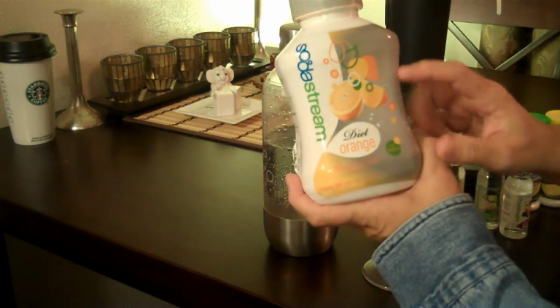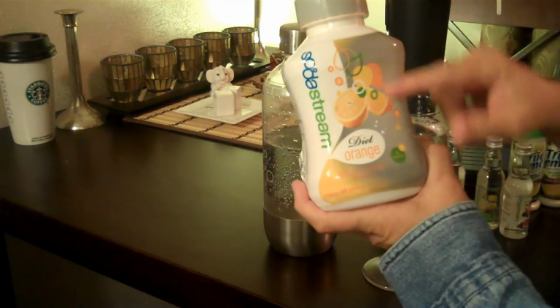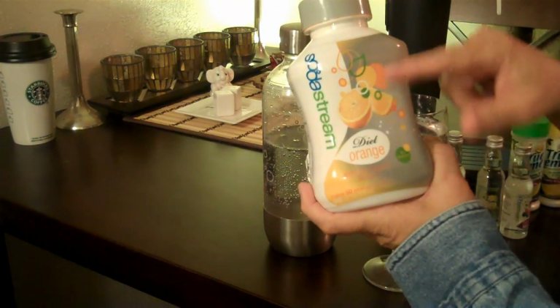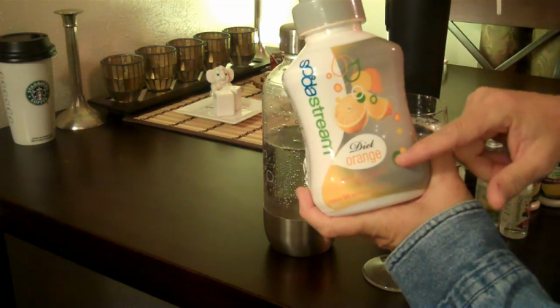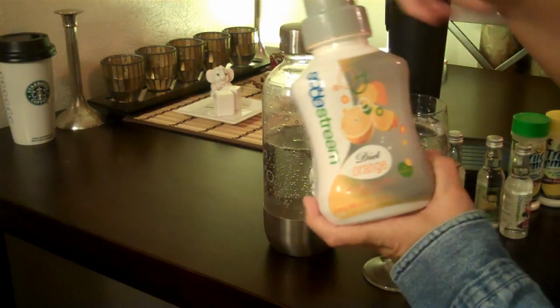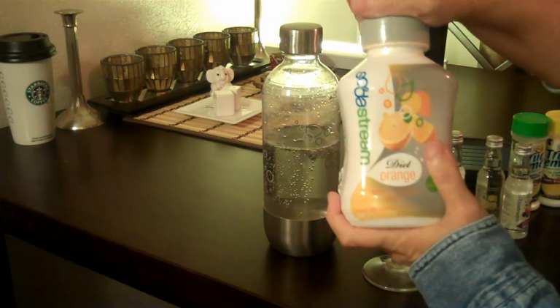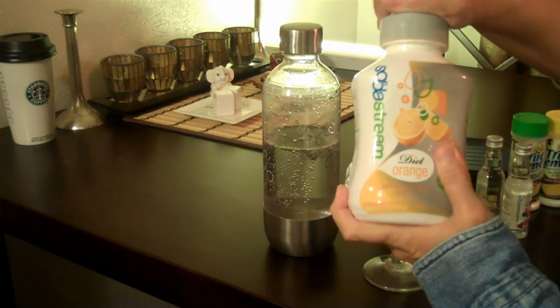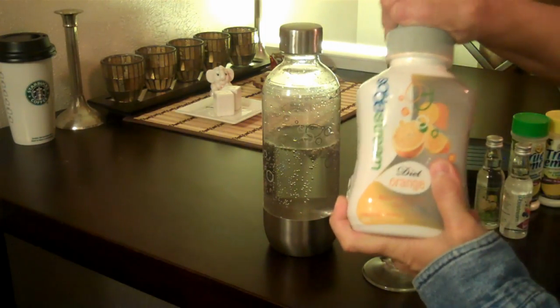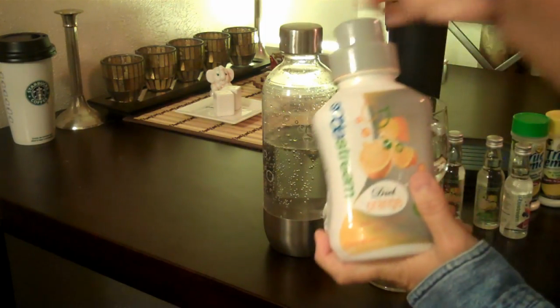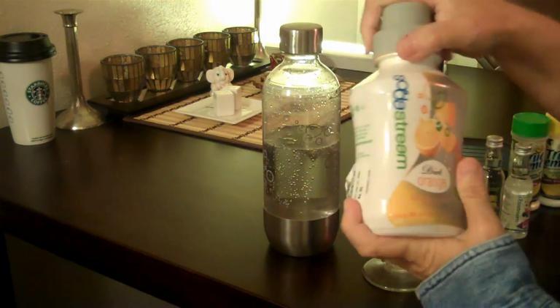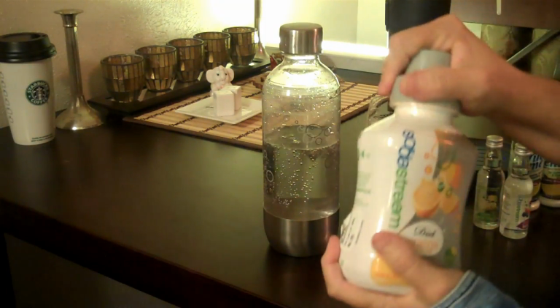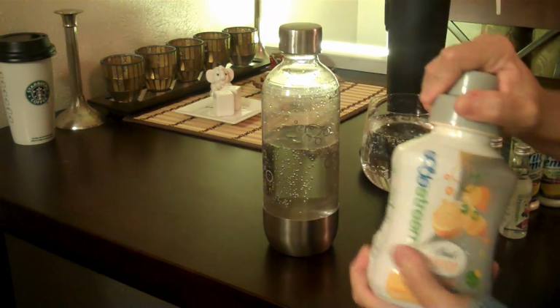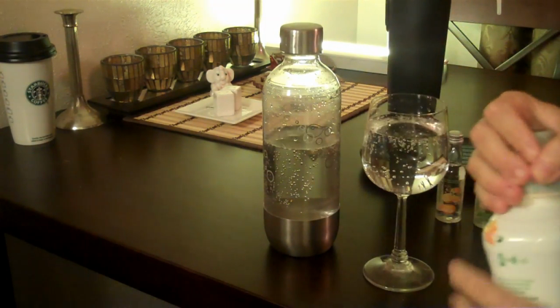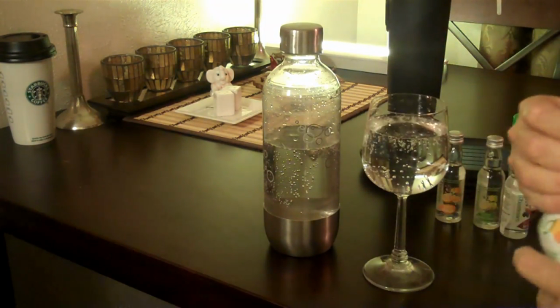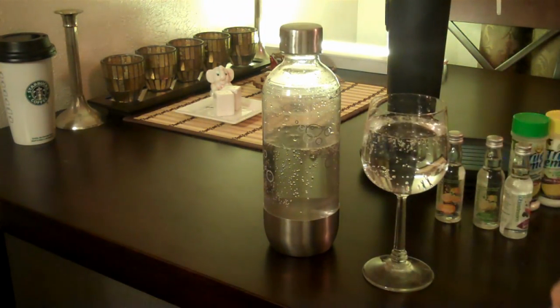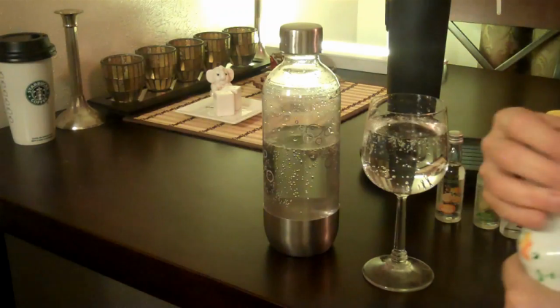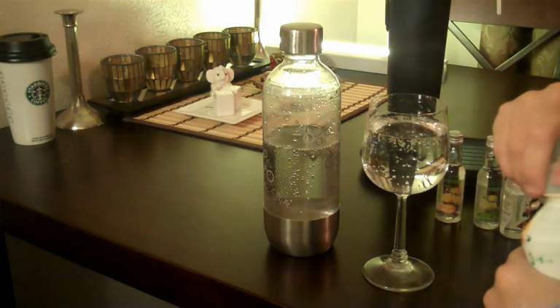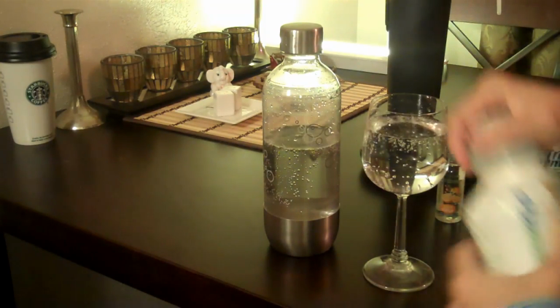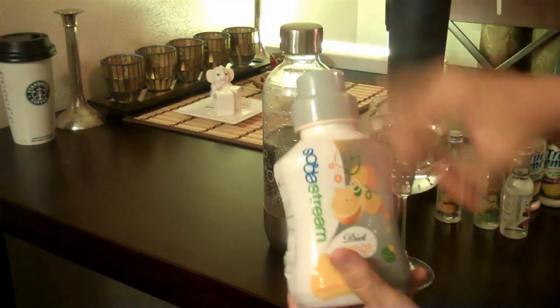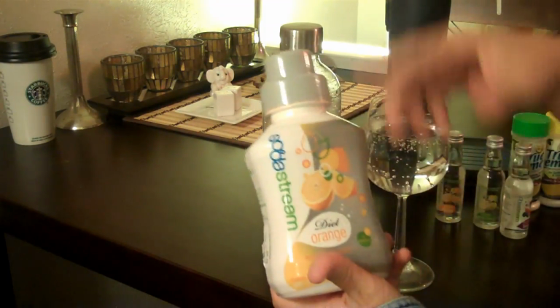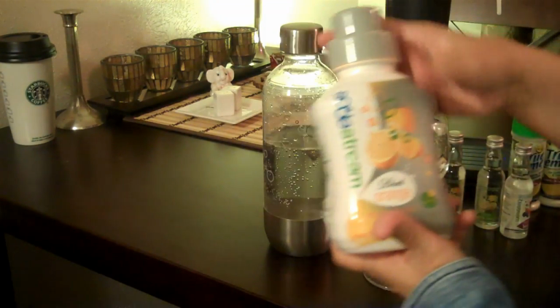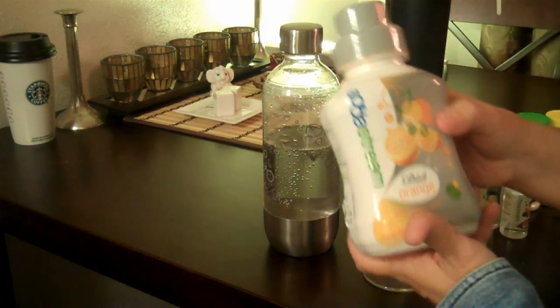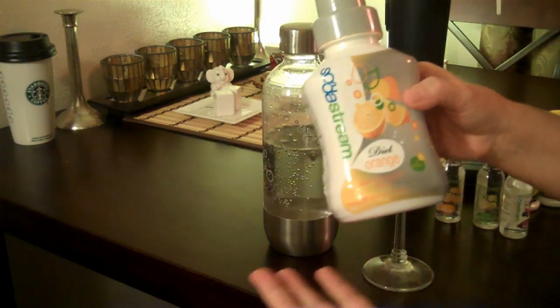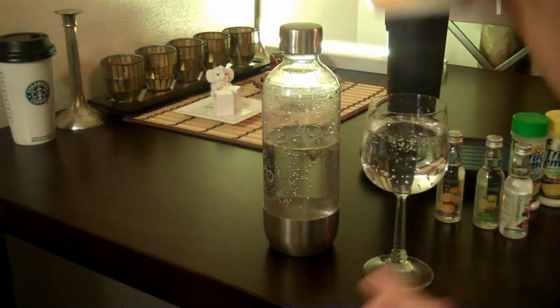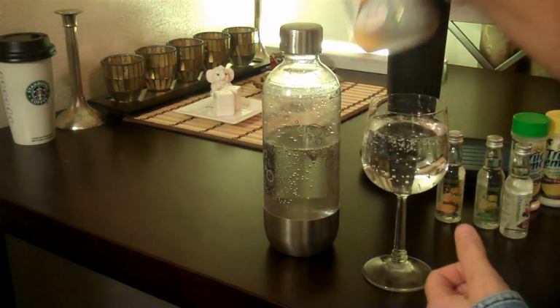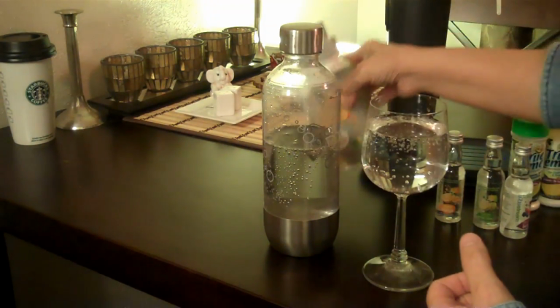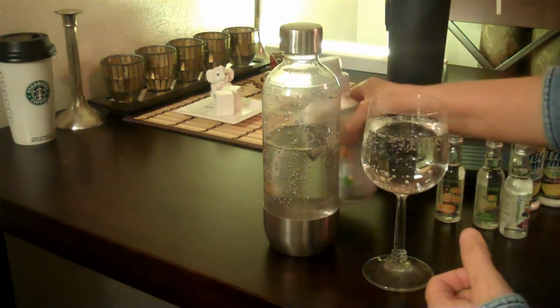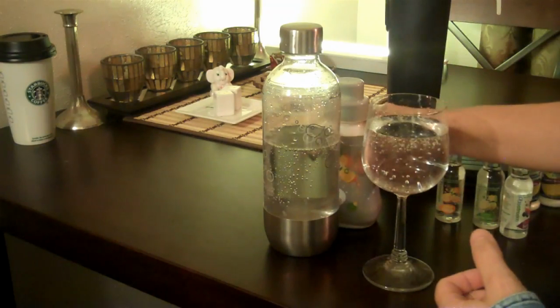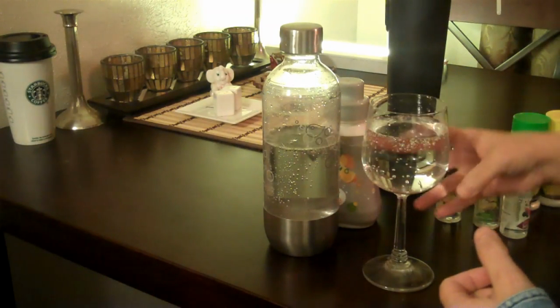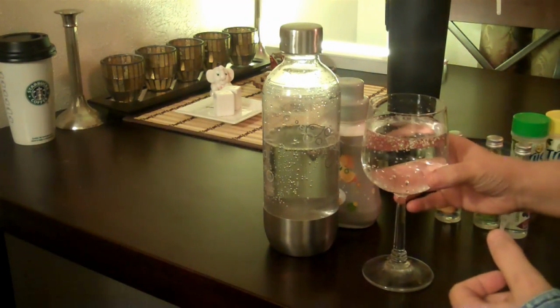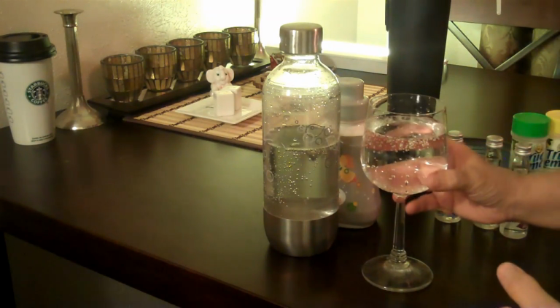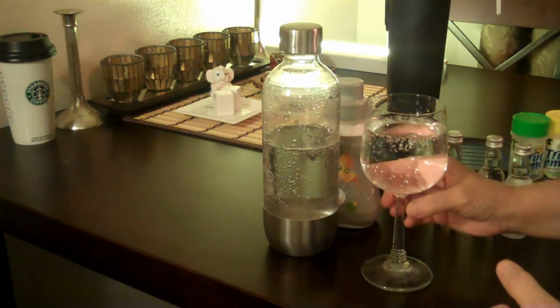It comes with pre-packaged flavorings. I get the diet, of course. Or you can just drink it like this. It's awesome.